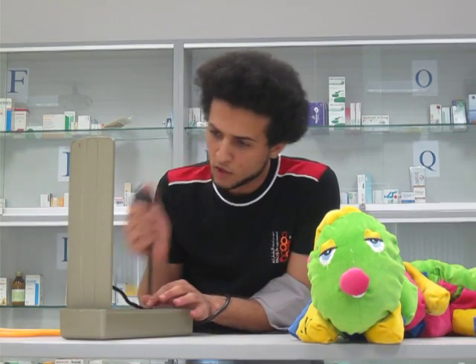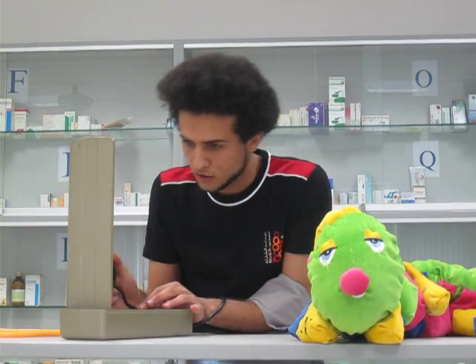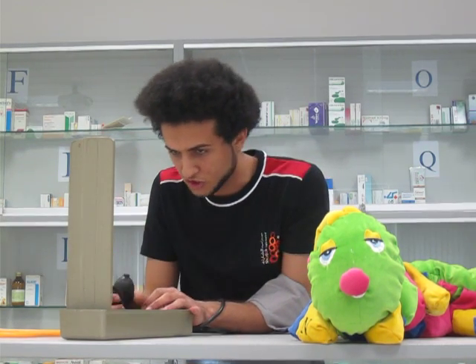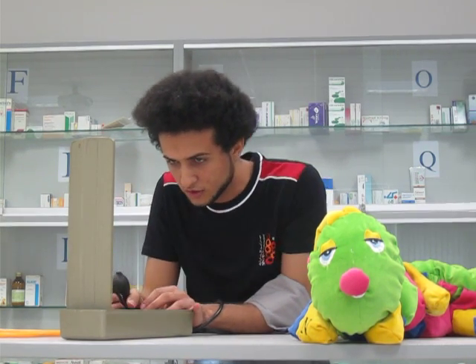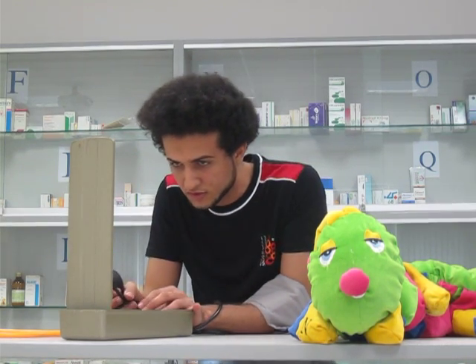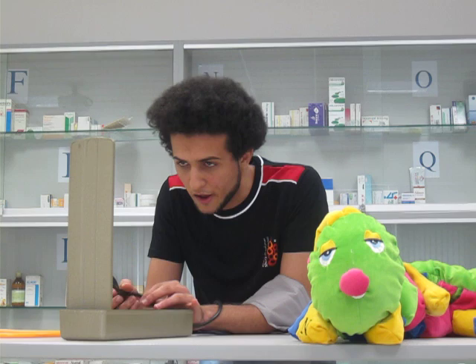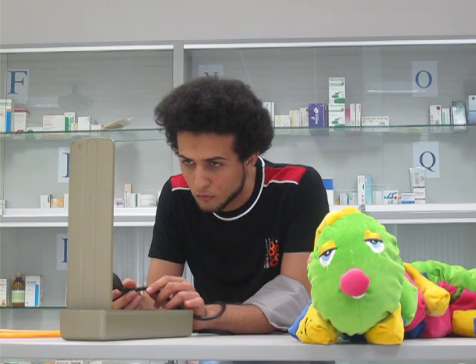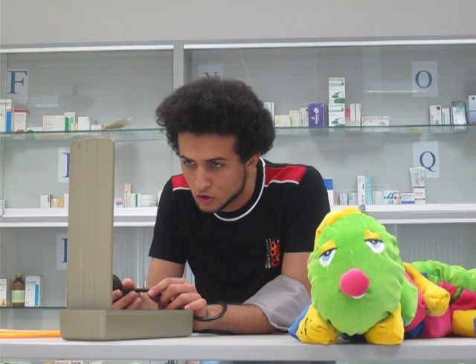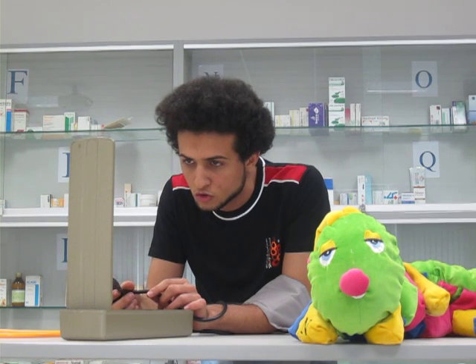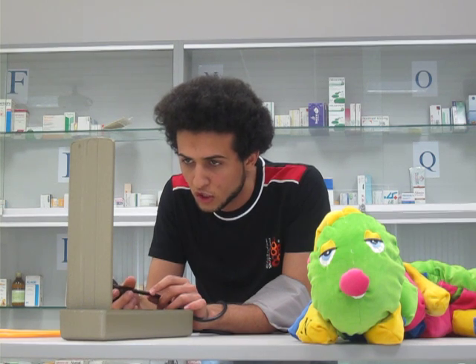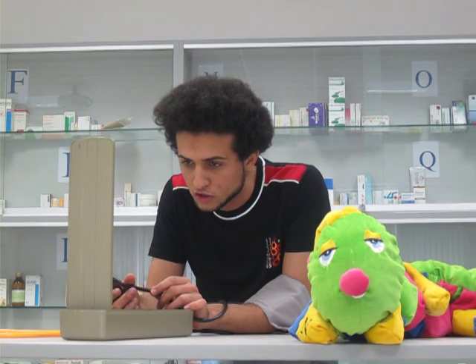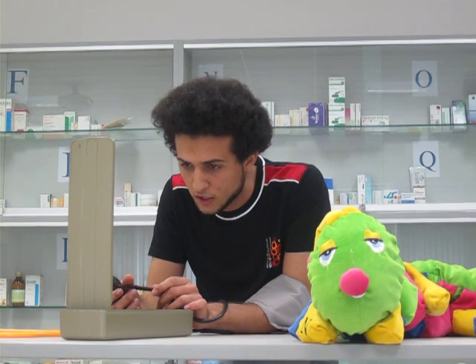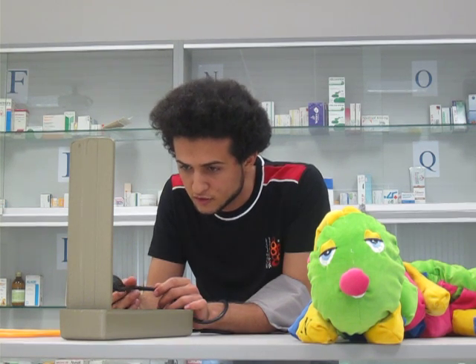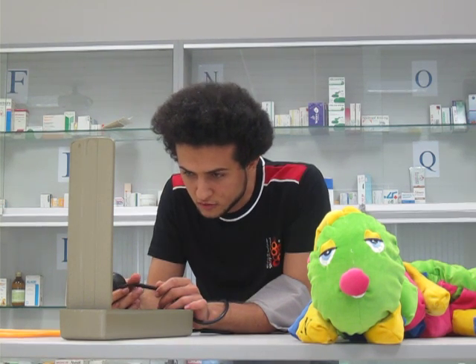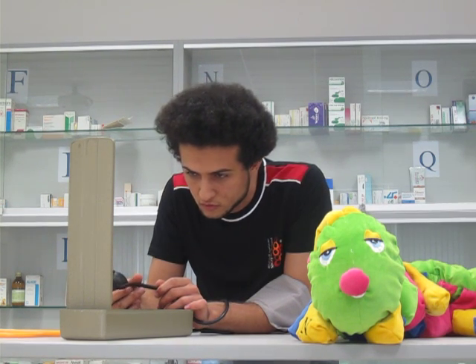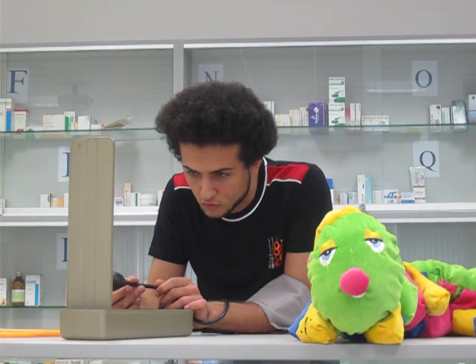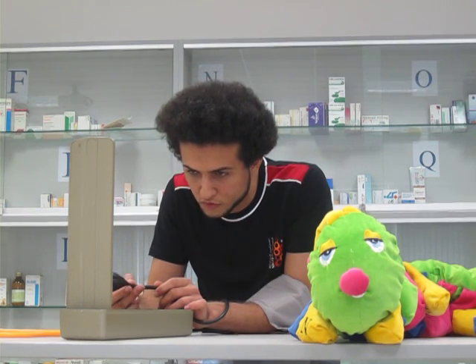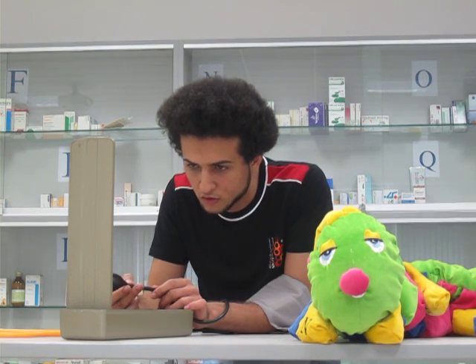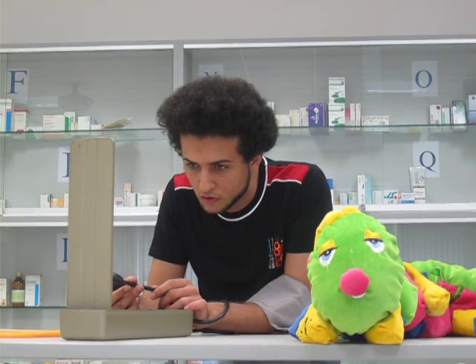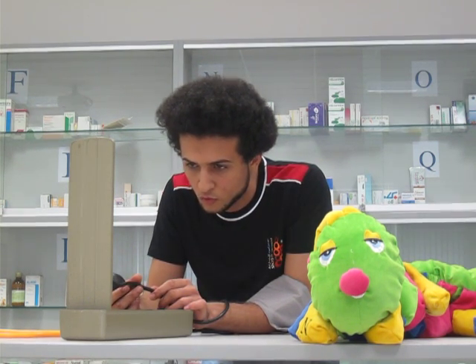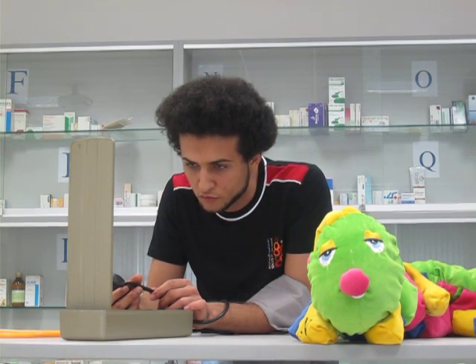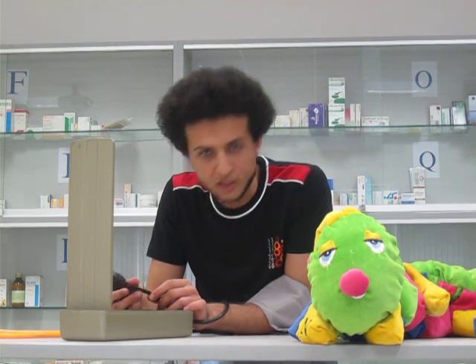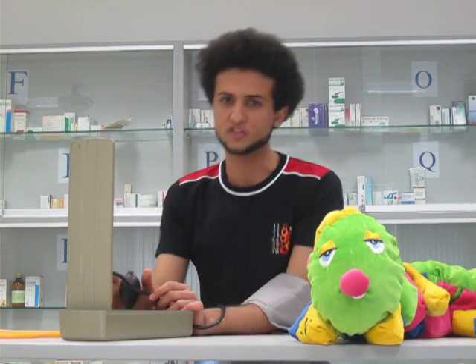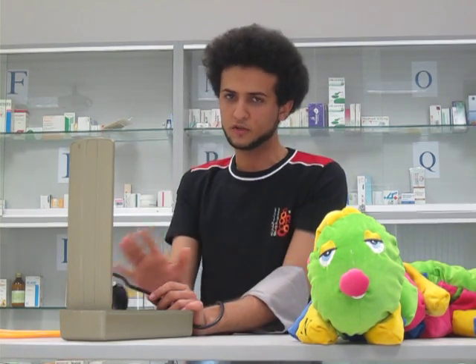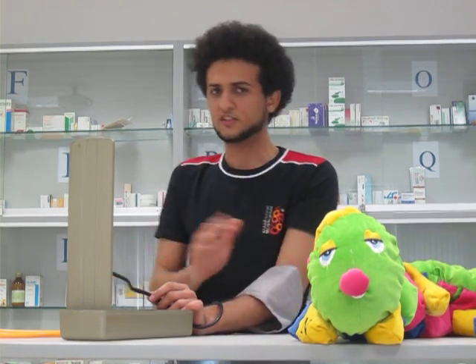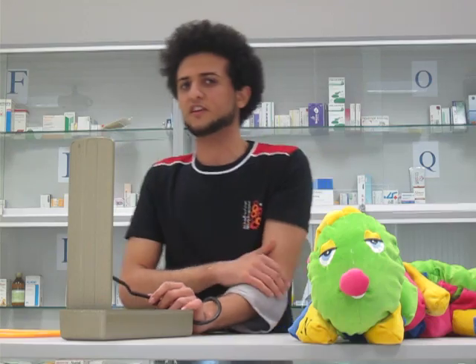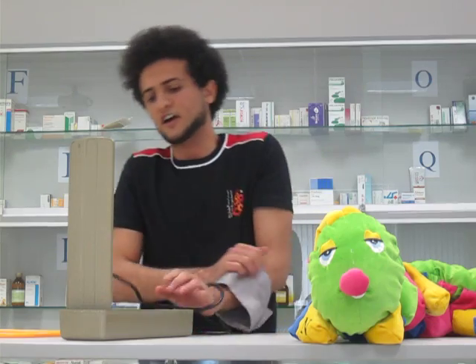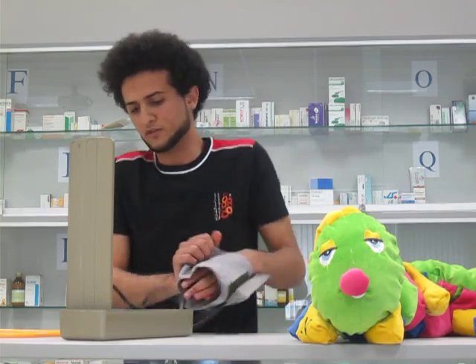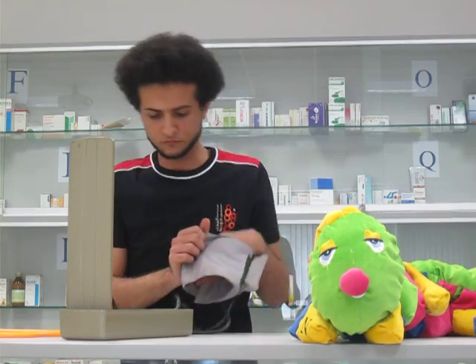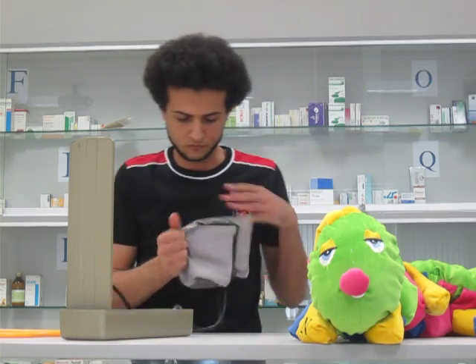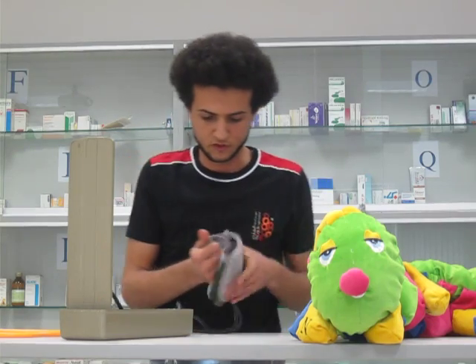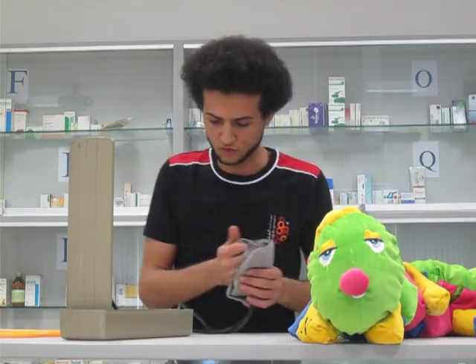My blood pressure is 210 over 140. Impossible. This is very hard, but it's okay.